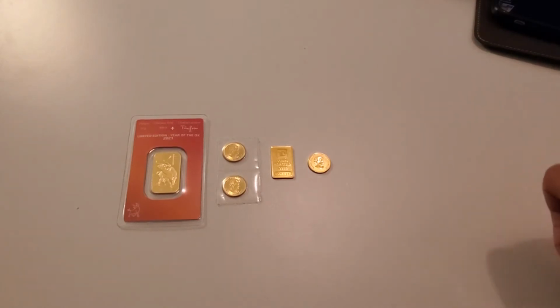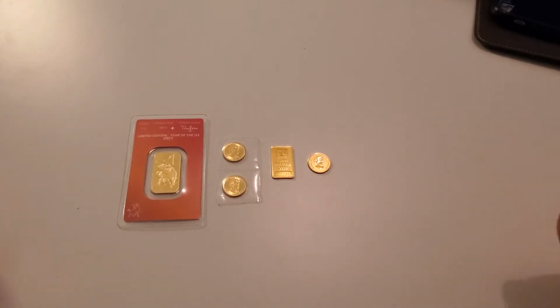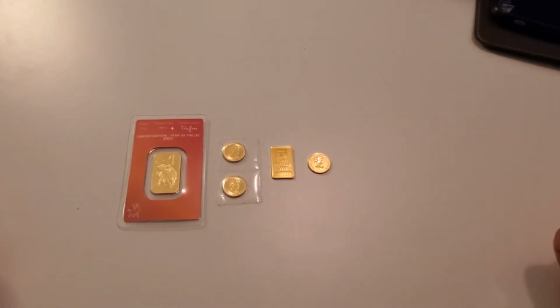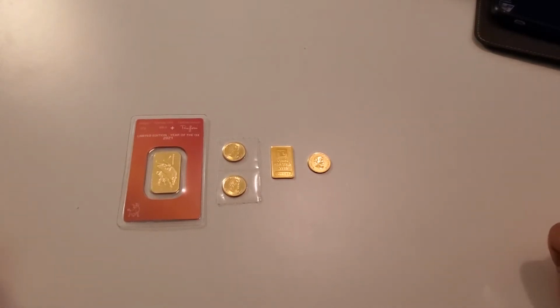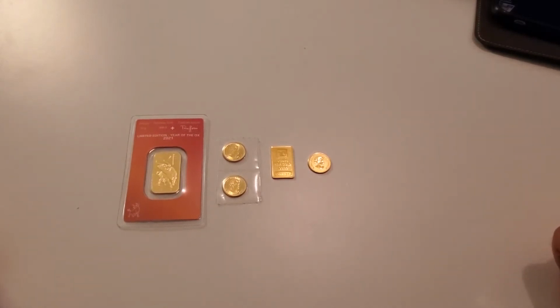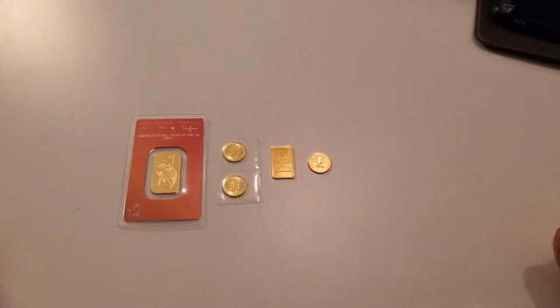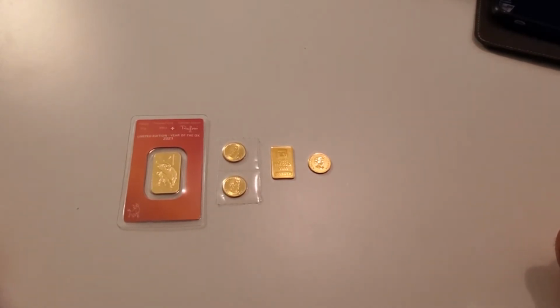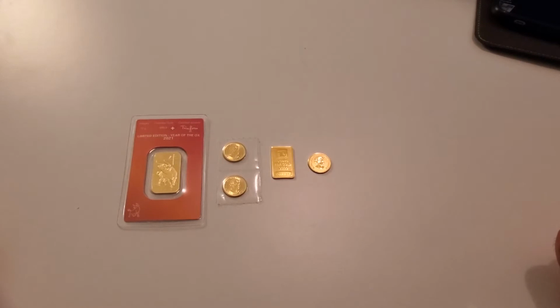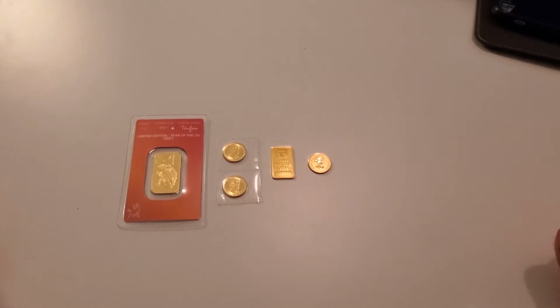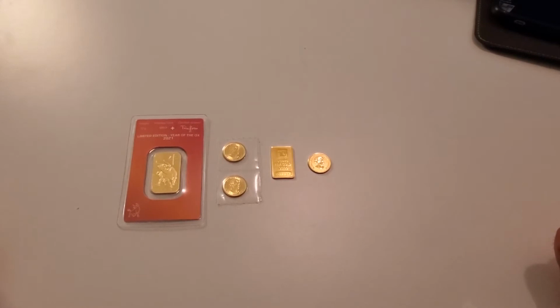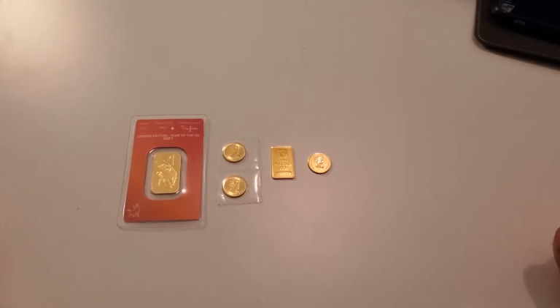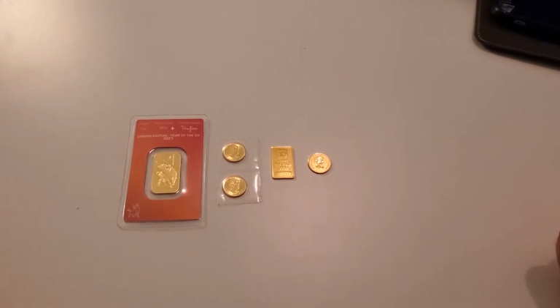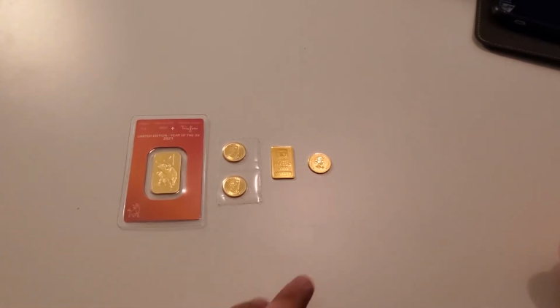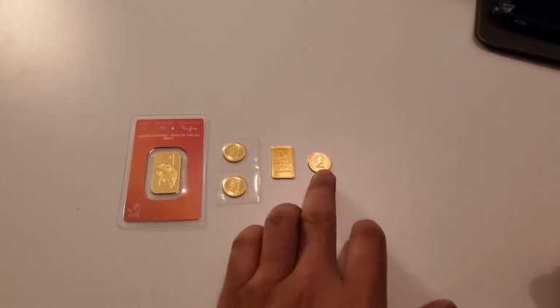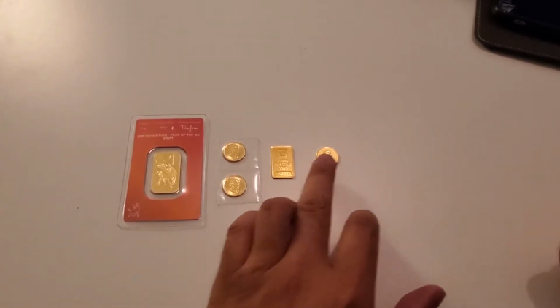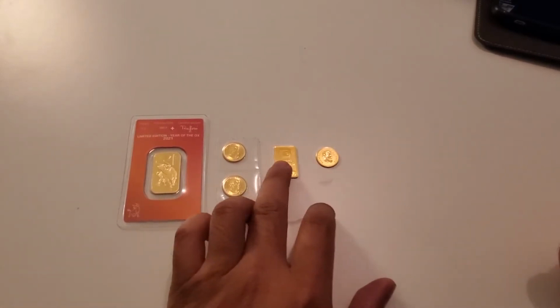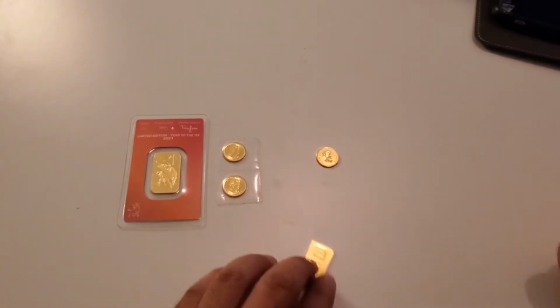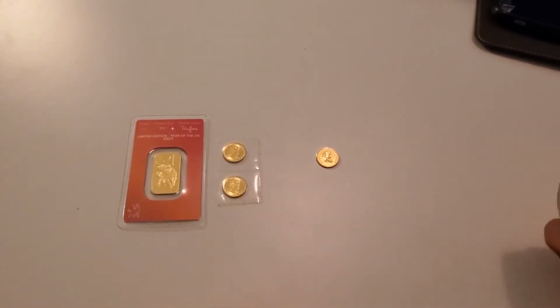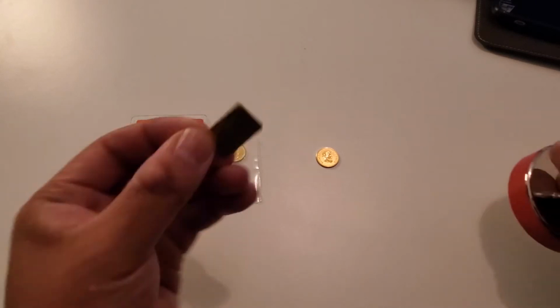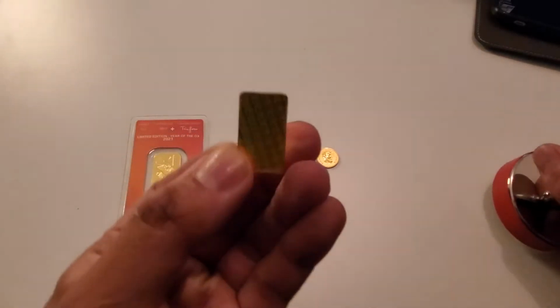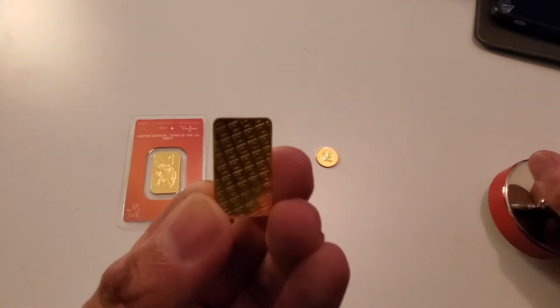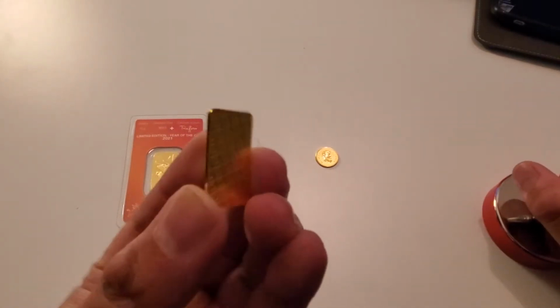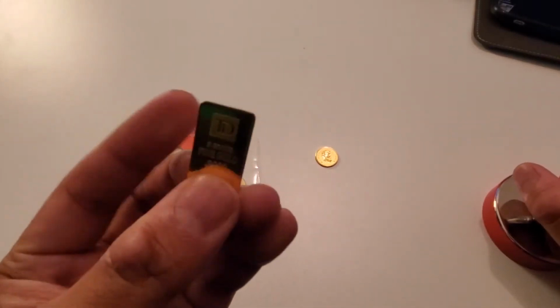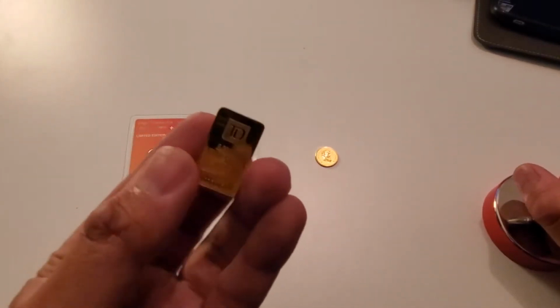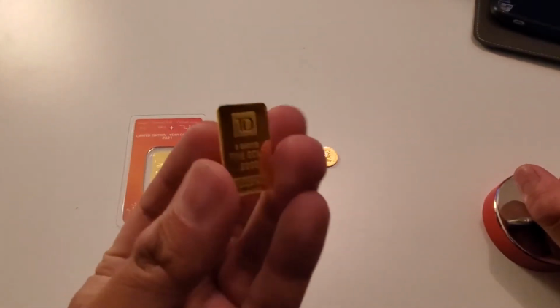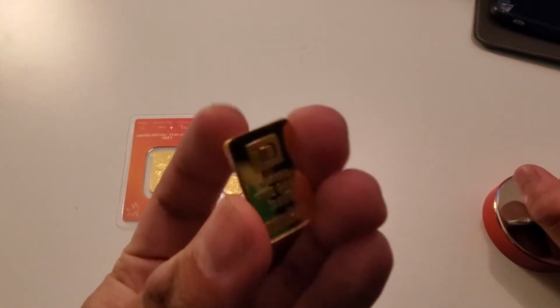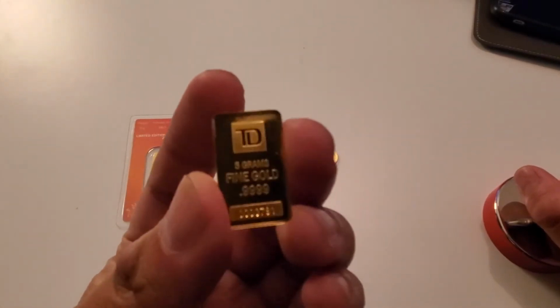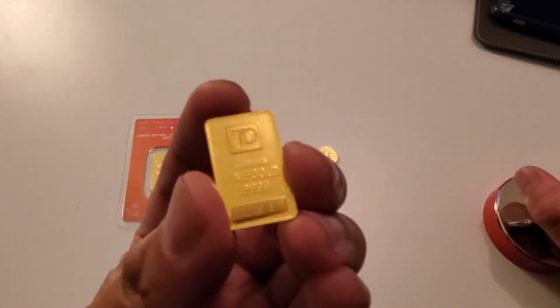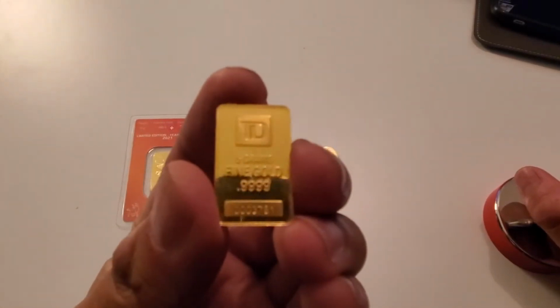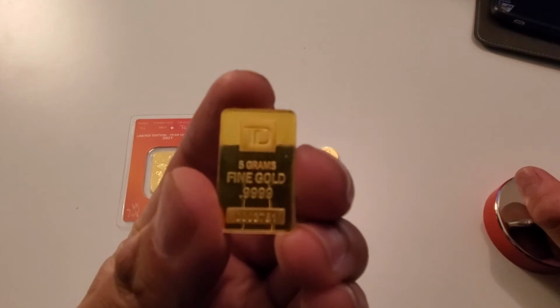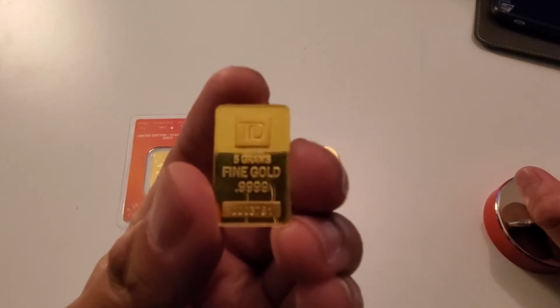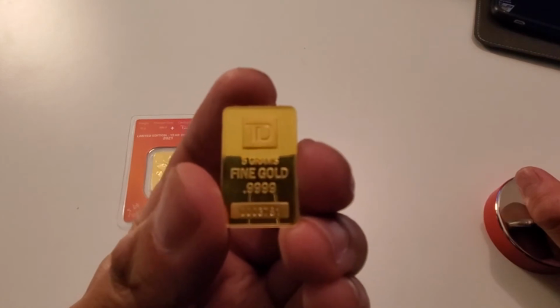I've got one coin here and a 24 karat gold bar. You can see here that this is from the TD Canada Trust Mint, 0.9999.